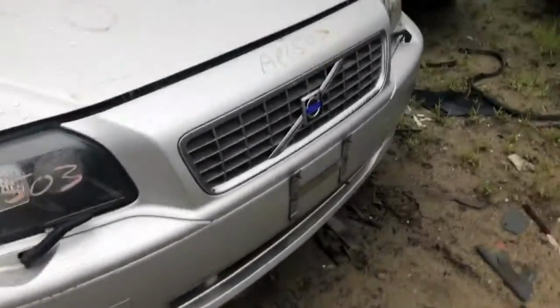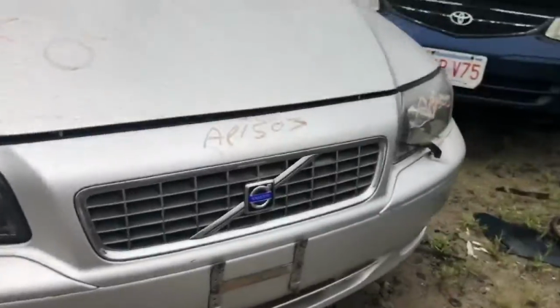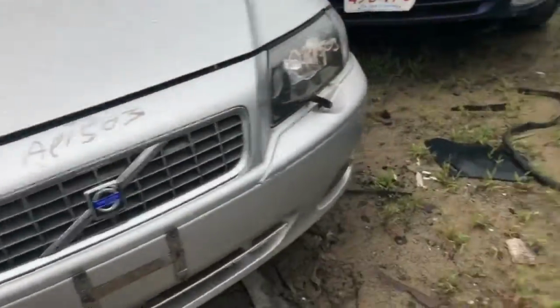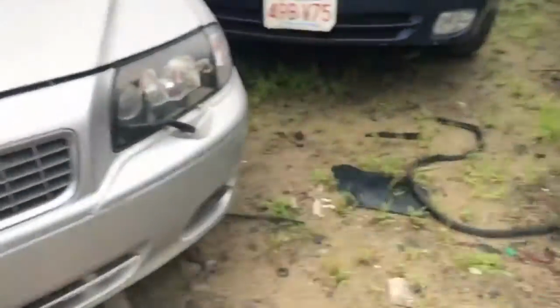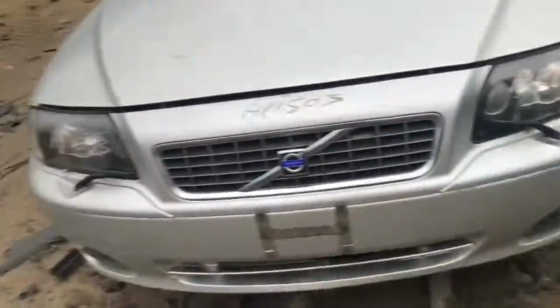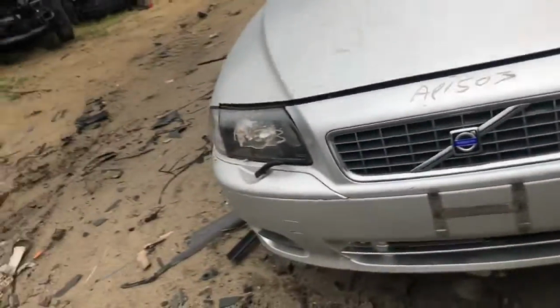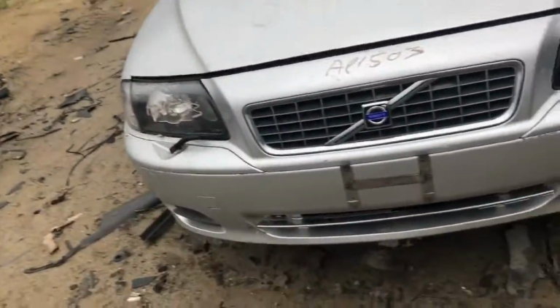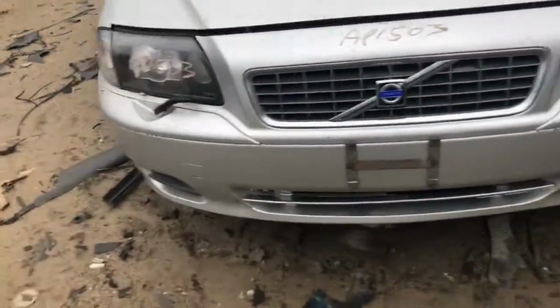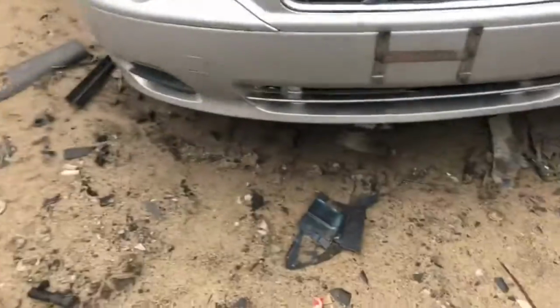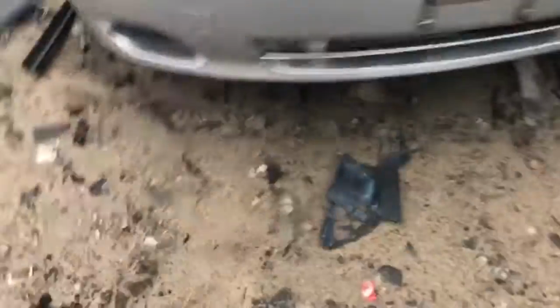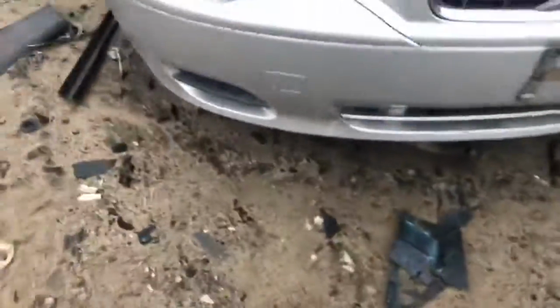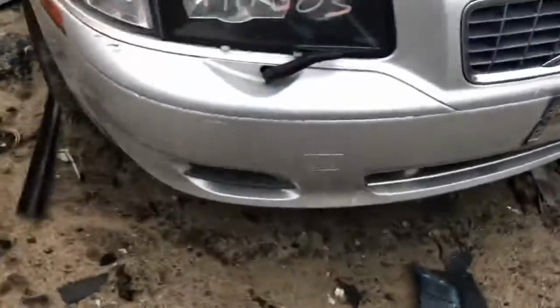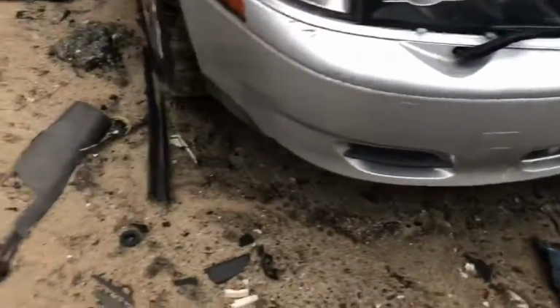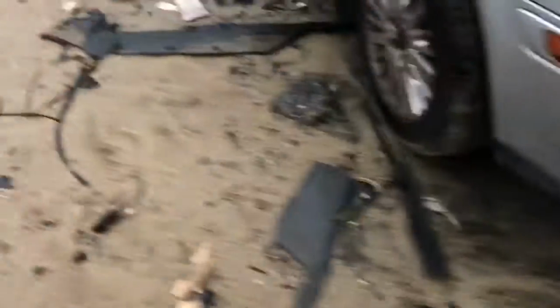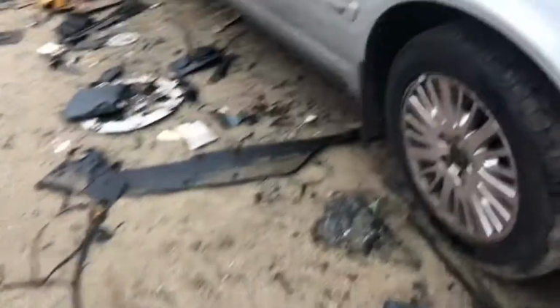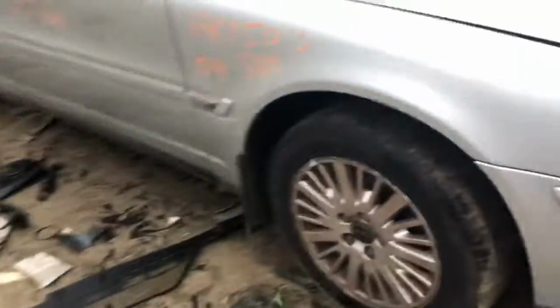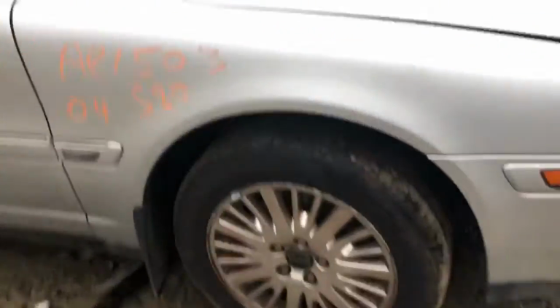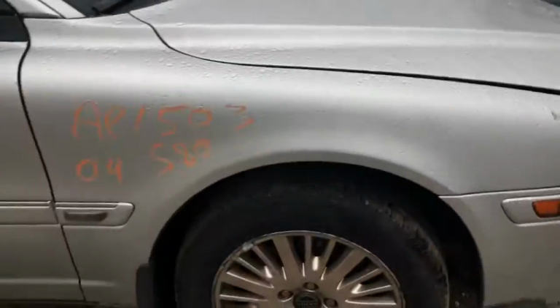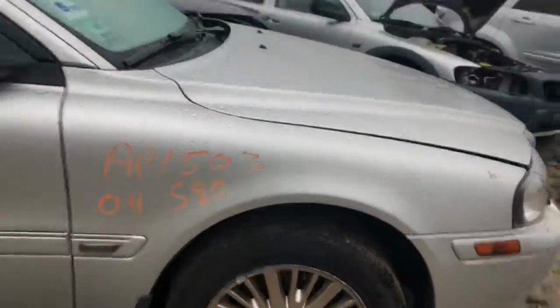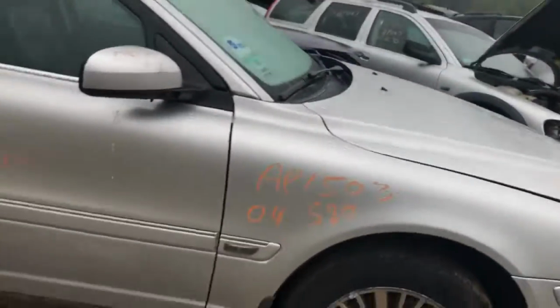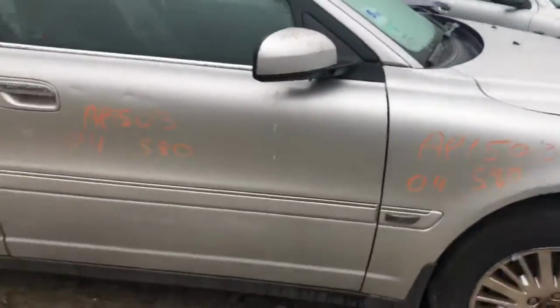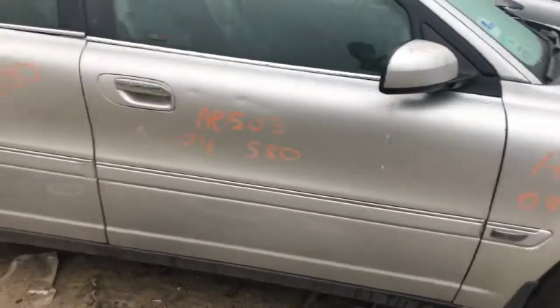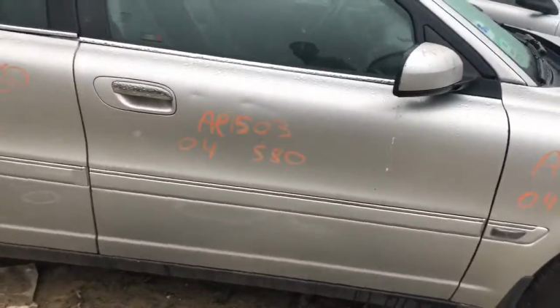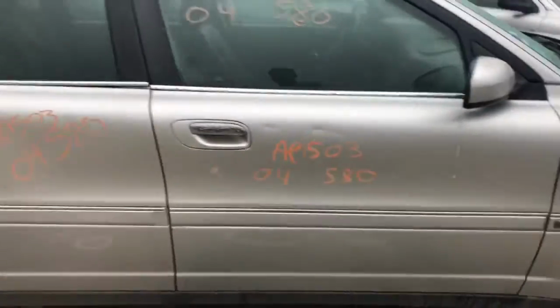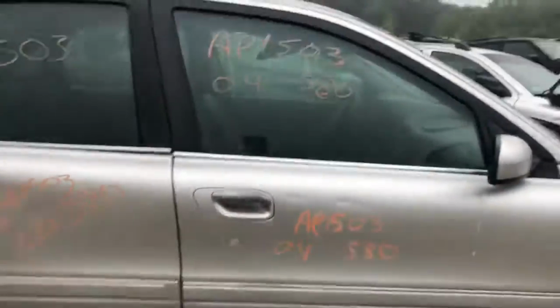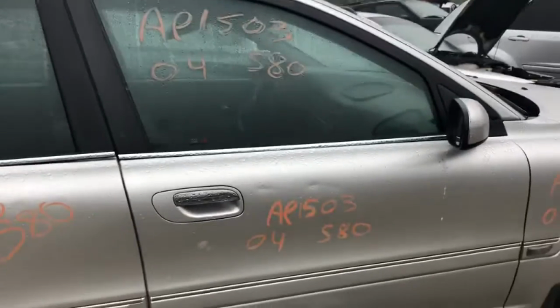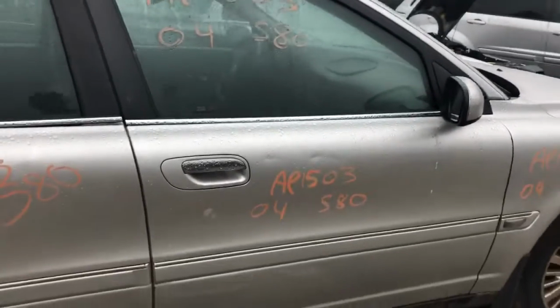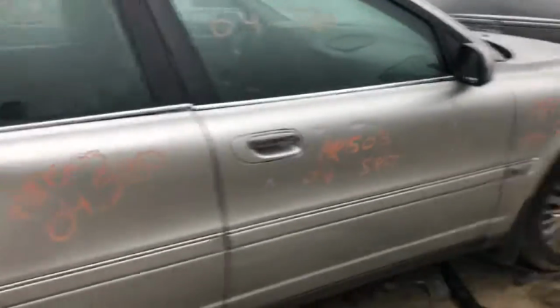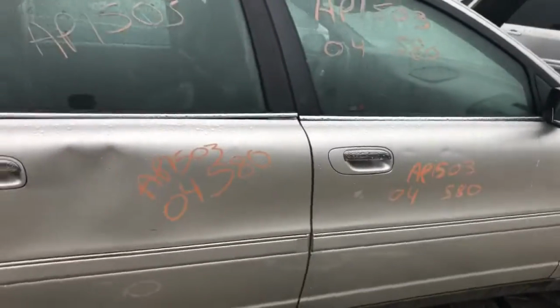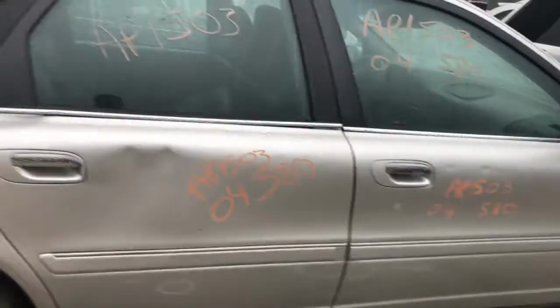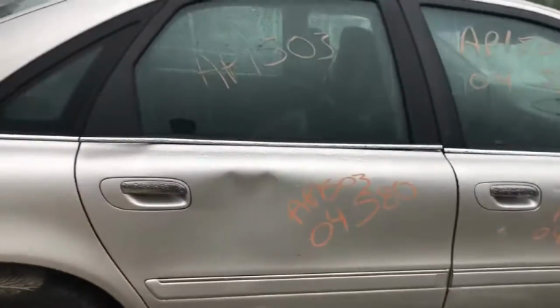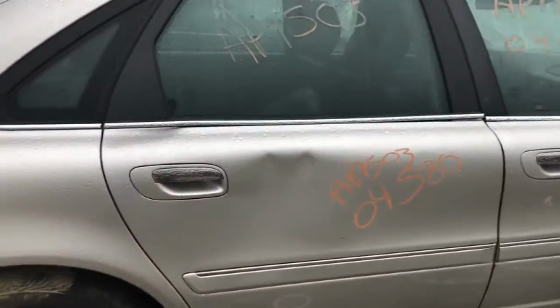Has two good headlights, good hood, front bumper has a scuff and scratch. Fender looks good. Passenger side front door's got a good size dent right above the lettering, so does the rear door.